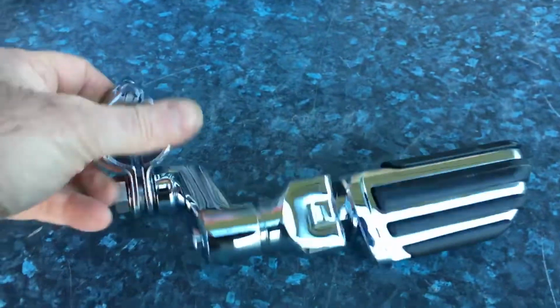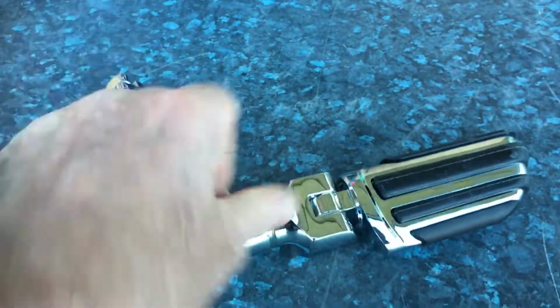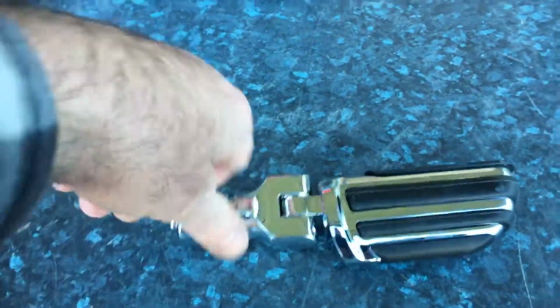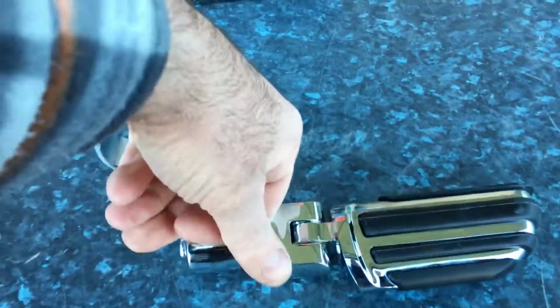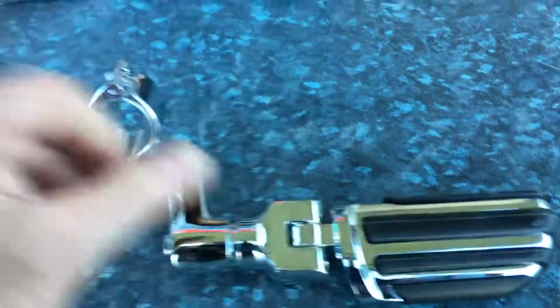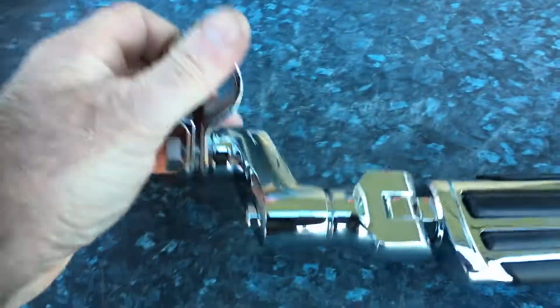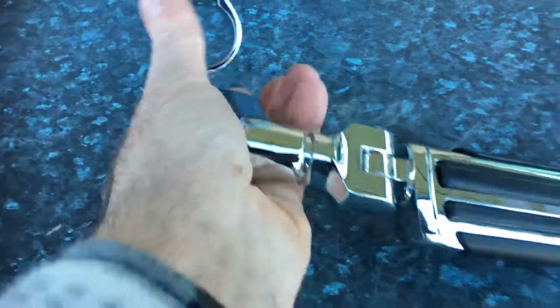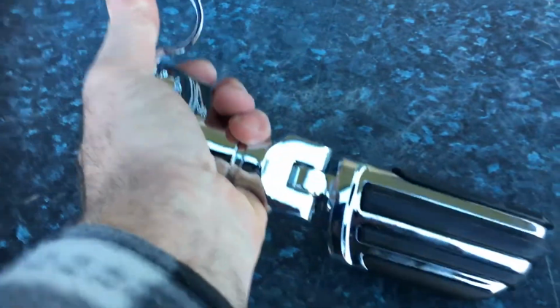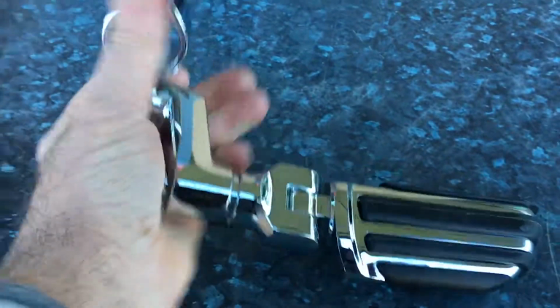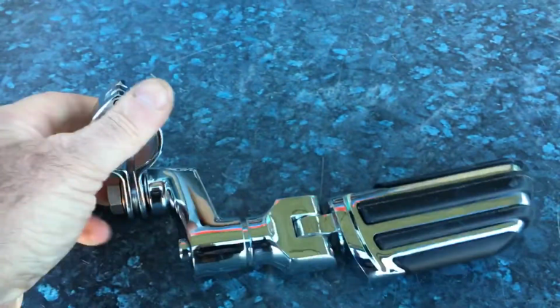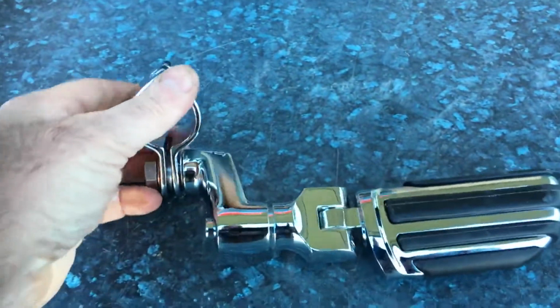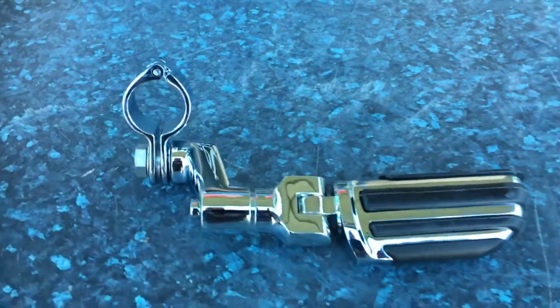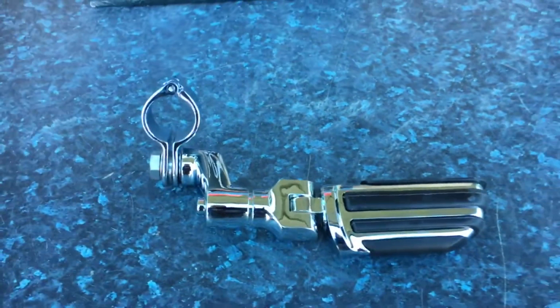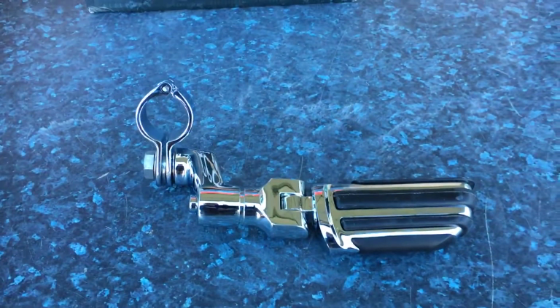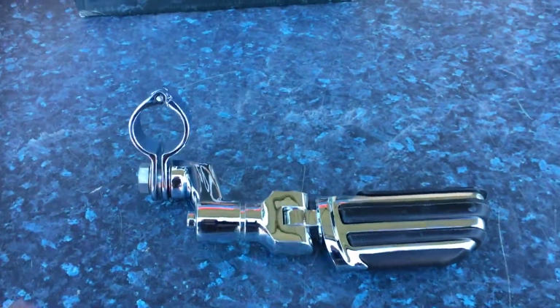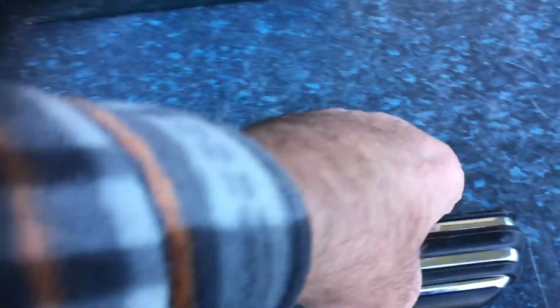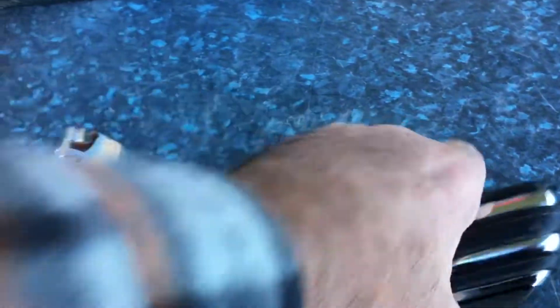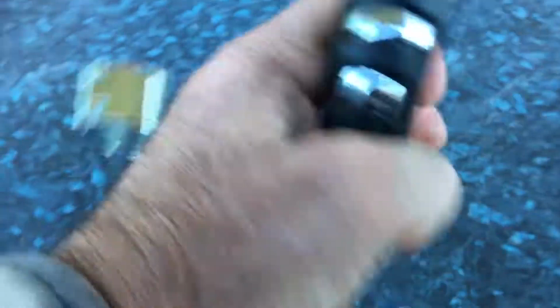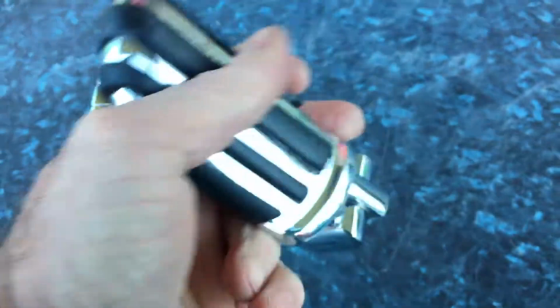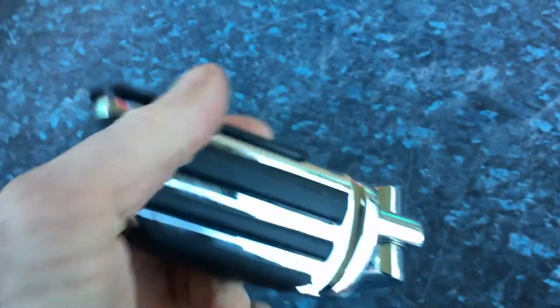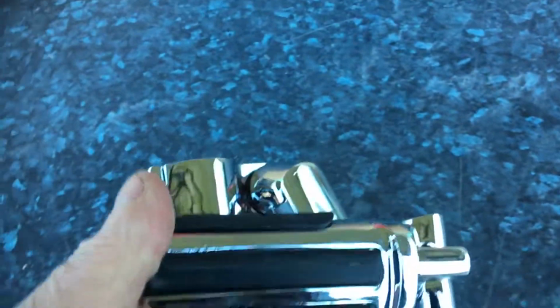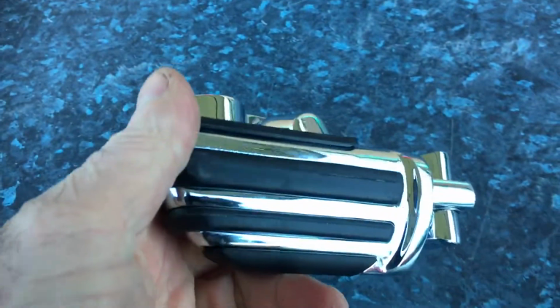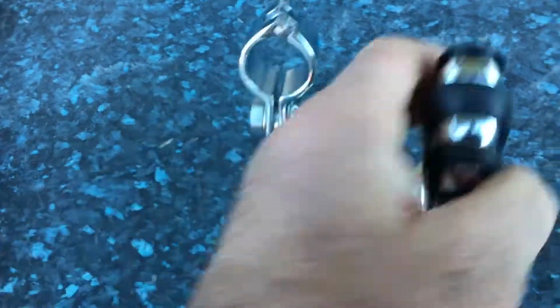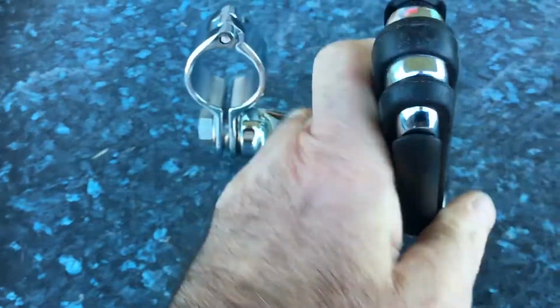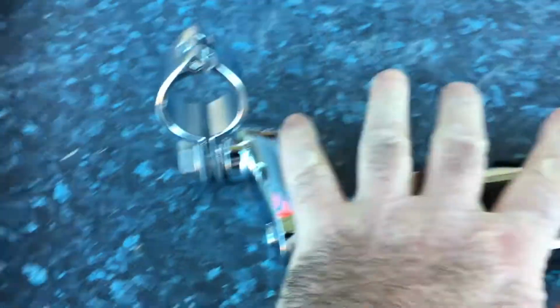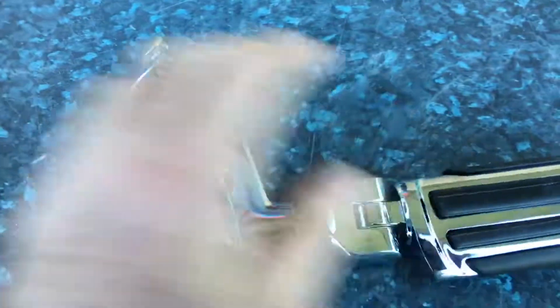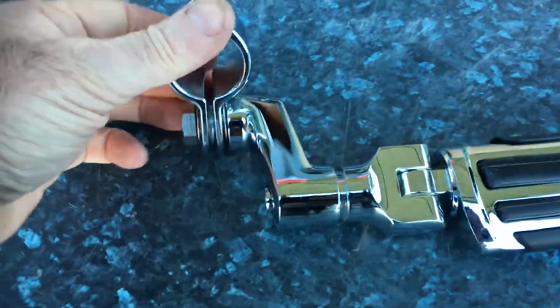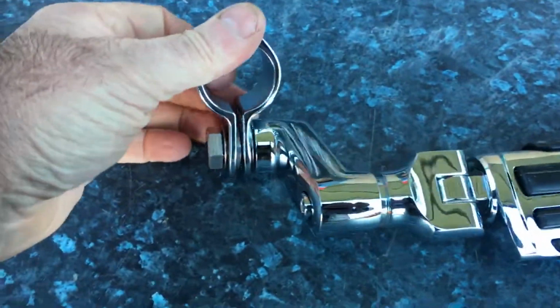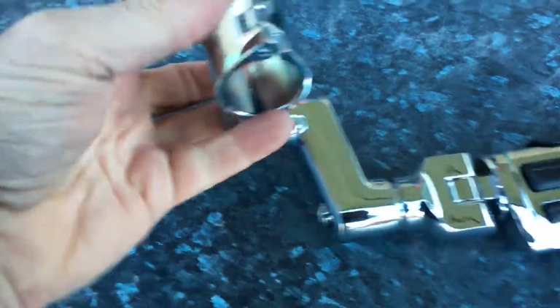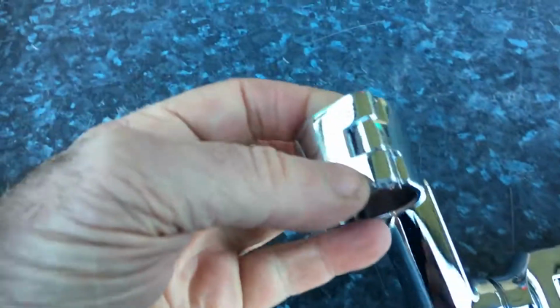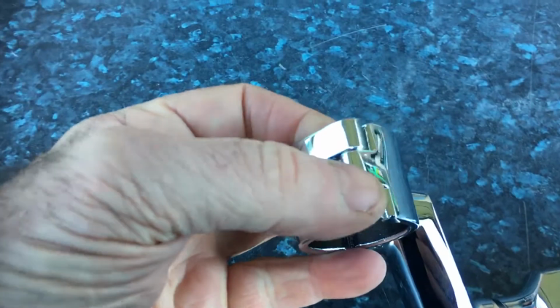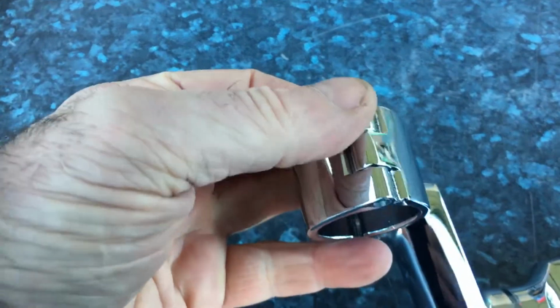Obviously if you've rotated that the other way, which is awkward one-handed, you can do it the other way. This particular thing, you can get this with ISO pegs, ISO wings, whatever you like.